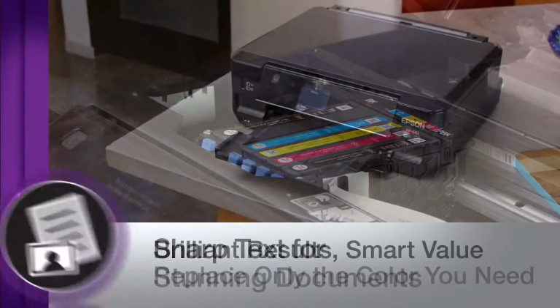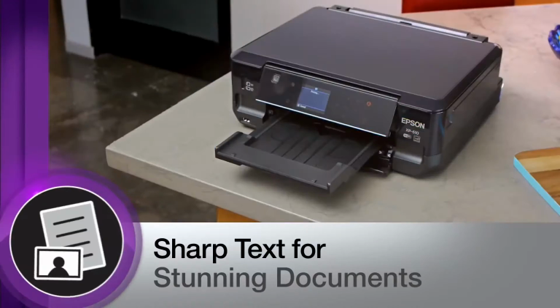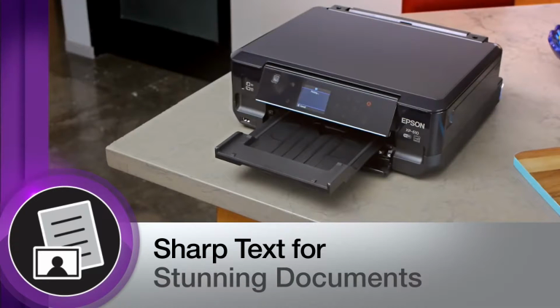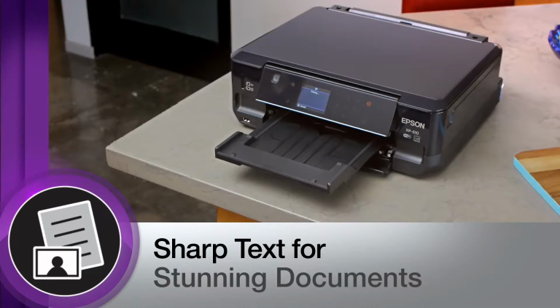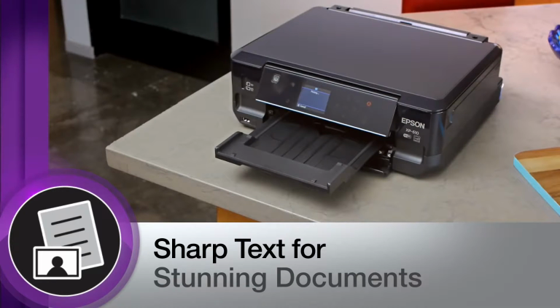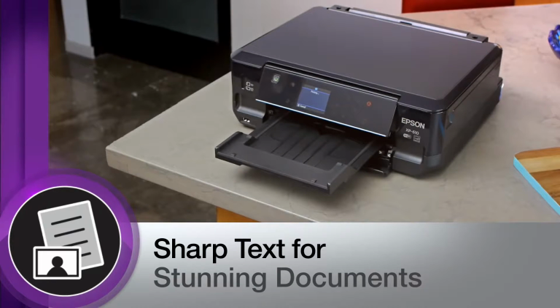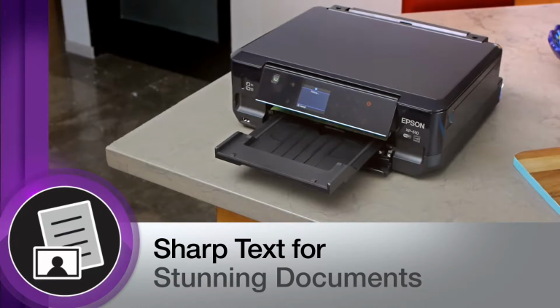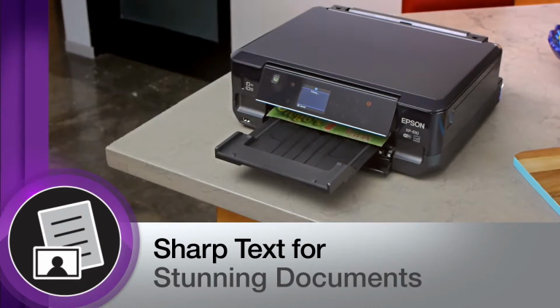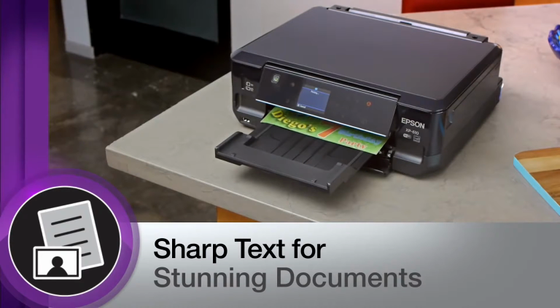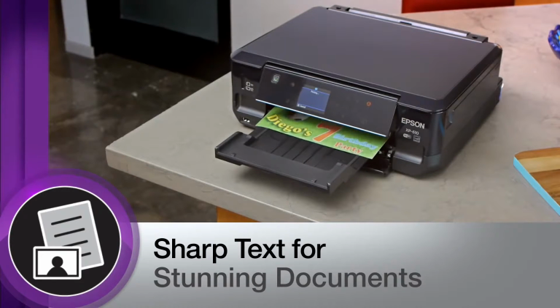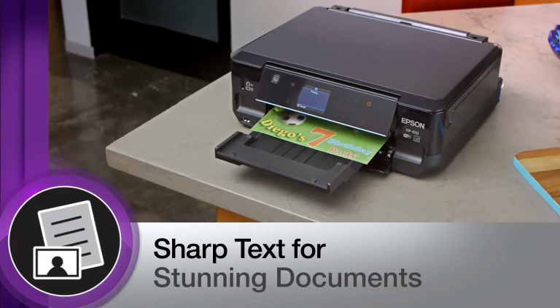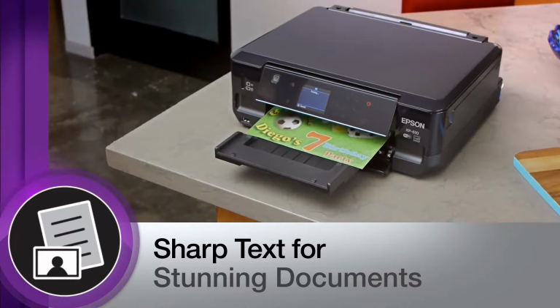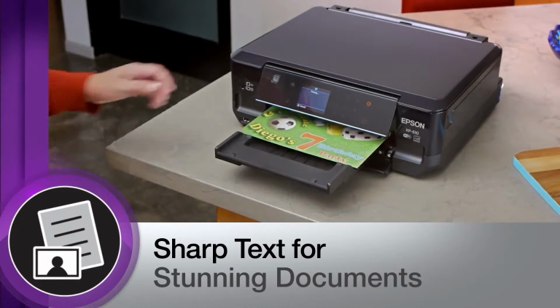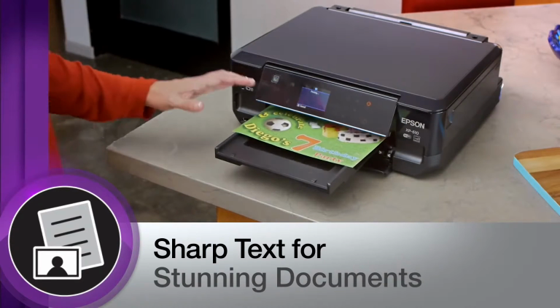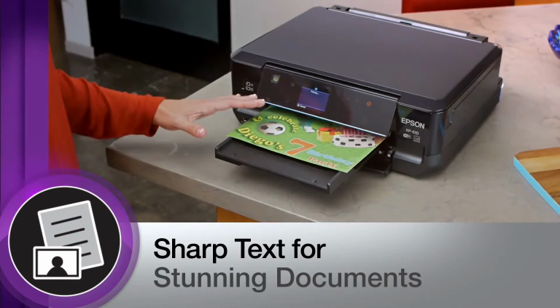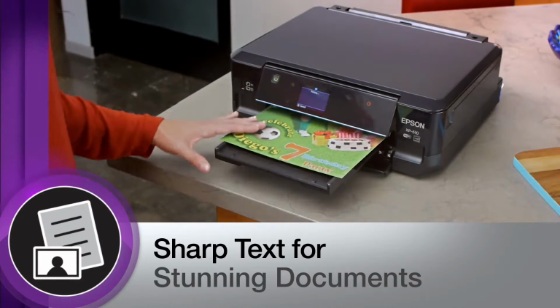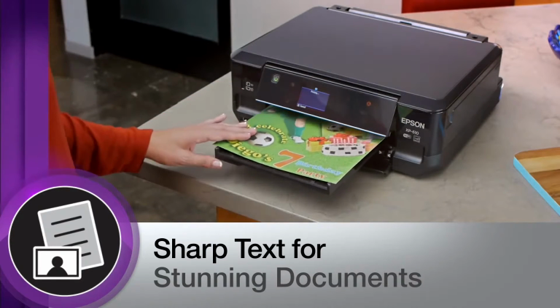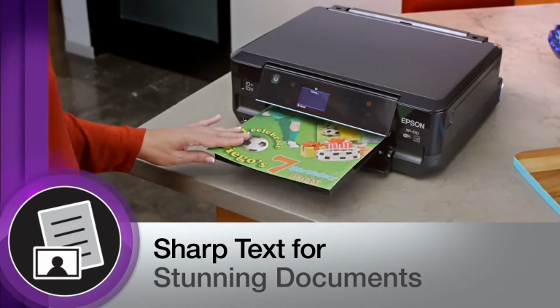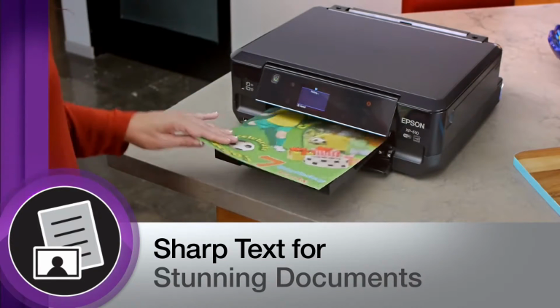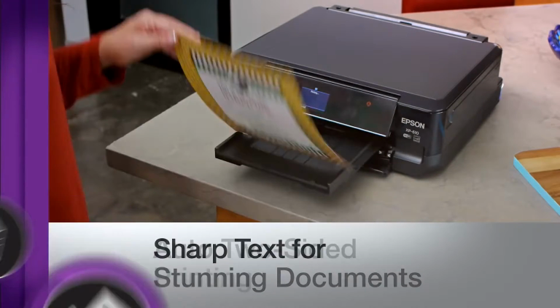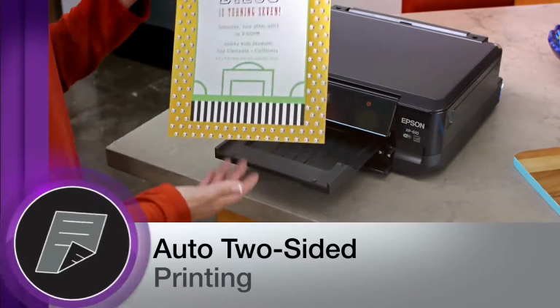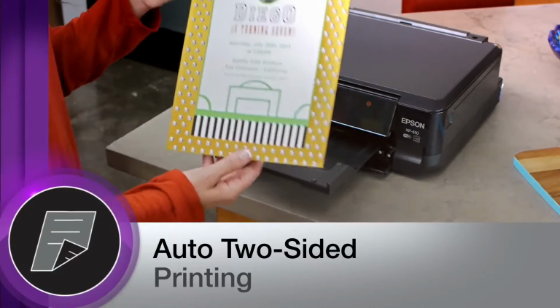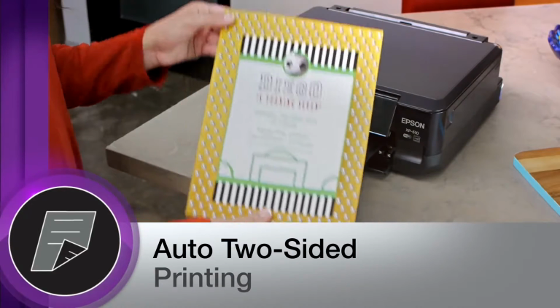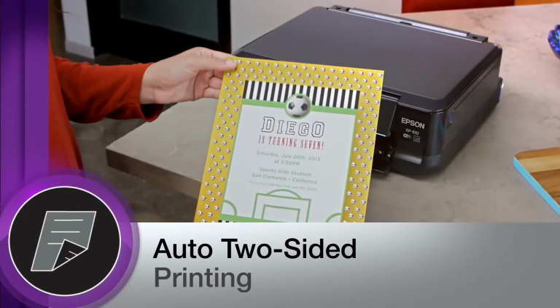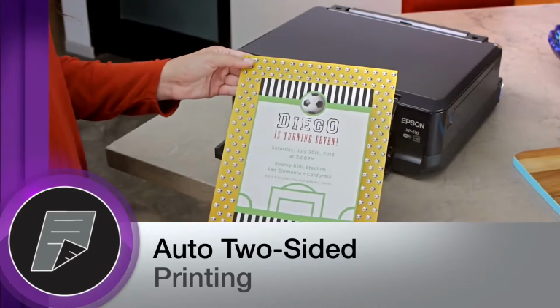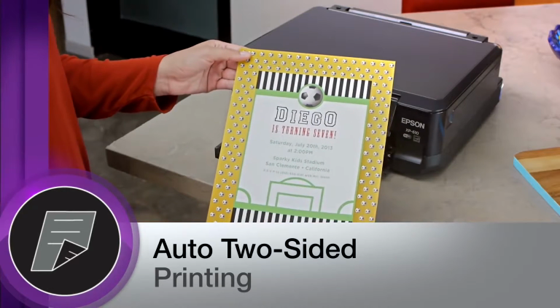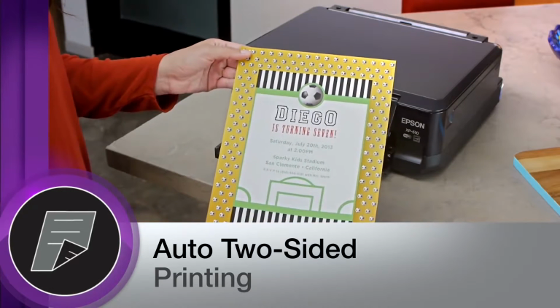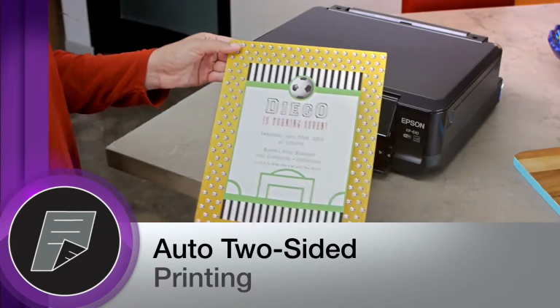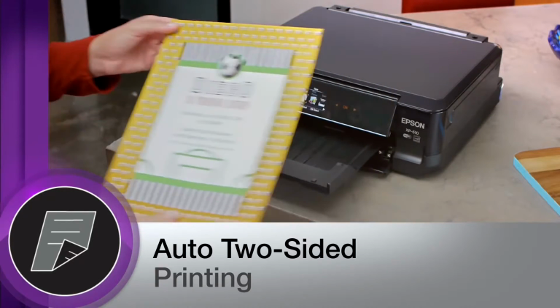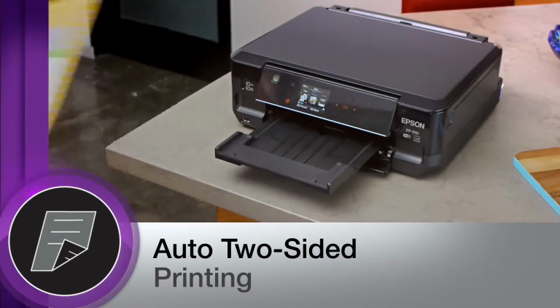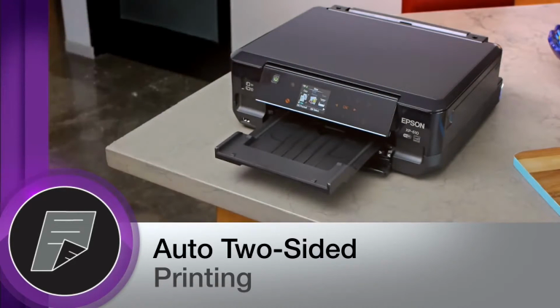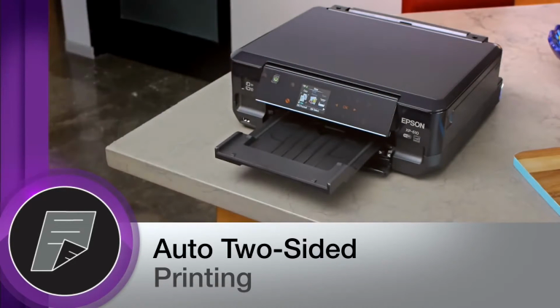It helps you create professional-looking documents with reliably razor-sharp text. Its automatic two-sided printing allows you to save on paper.